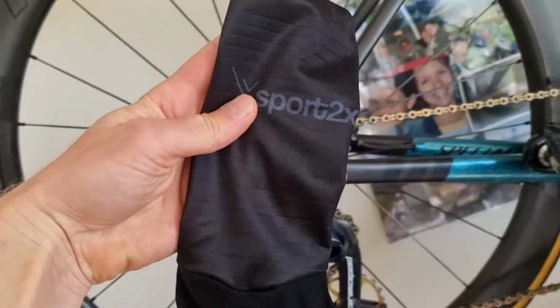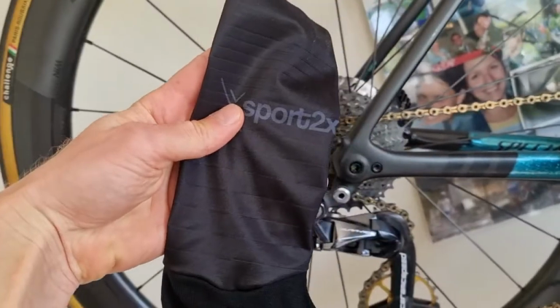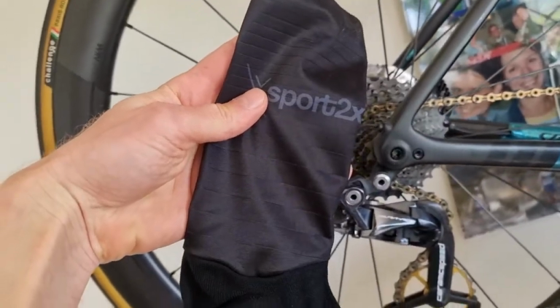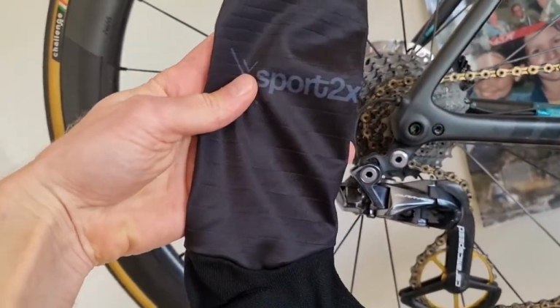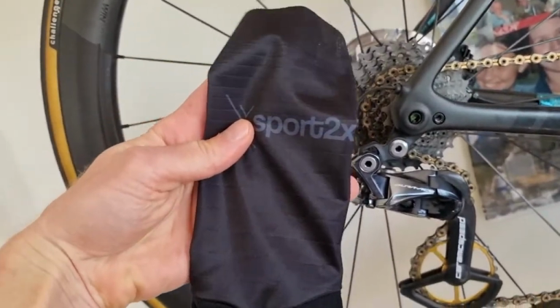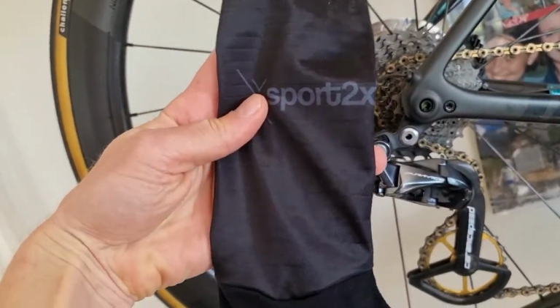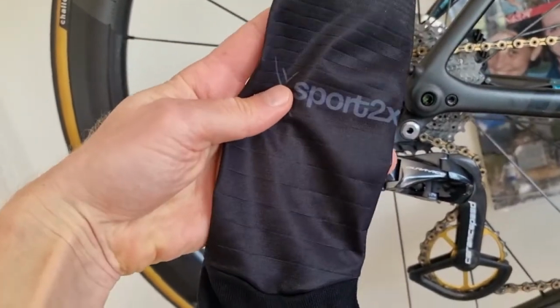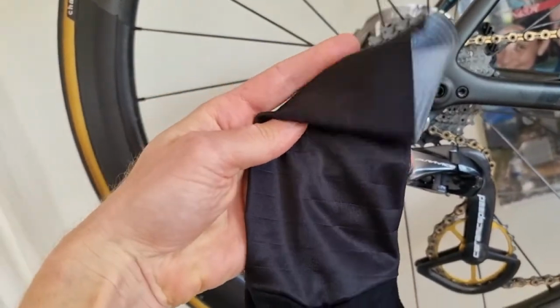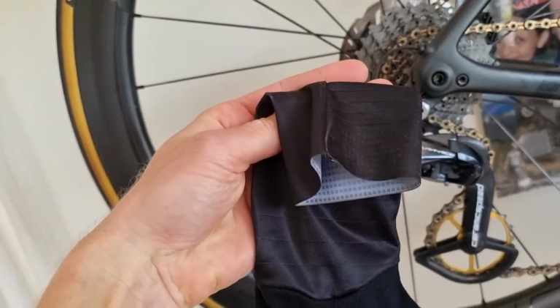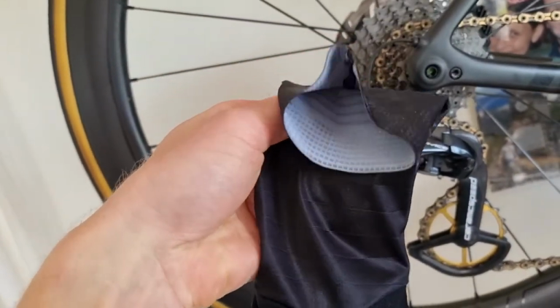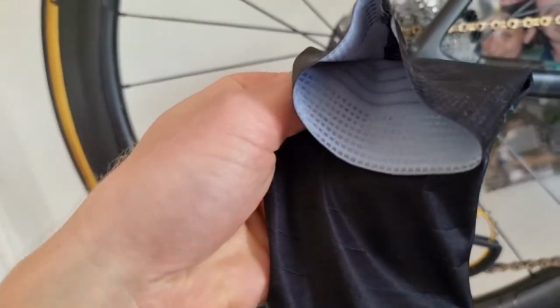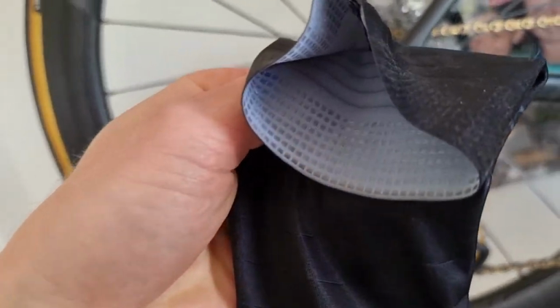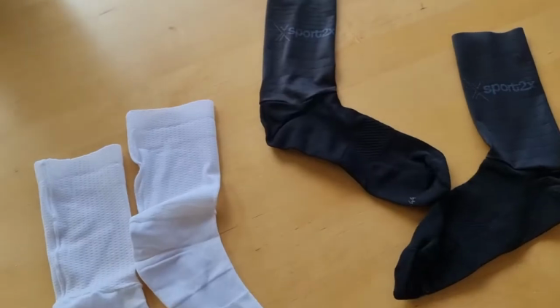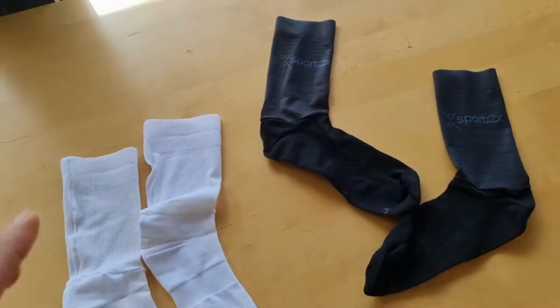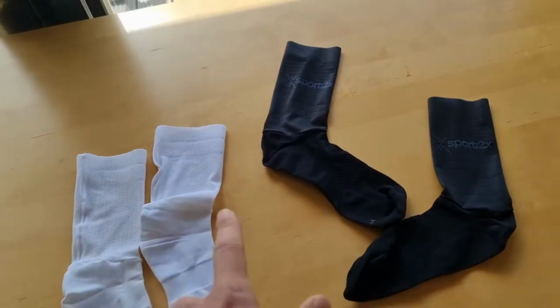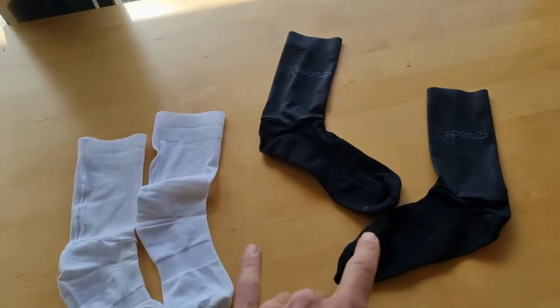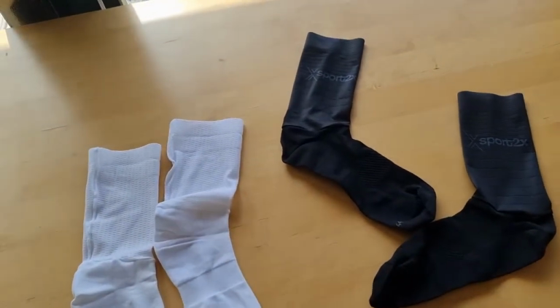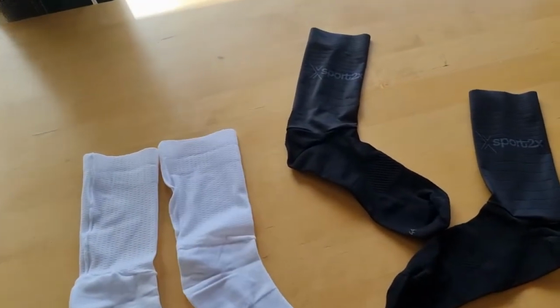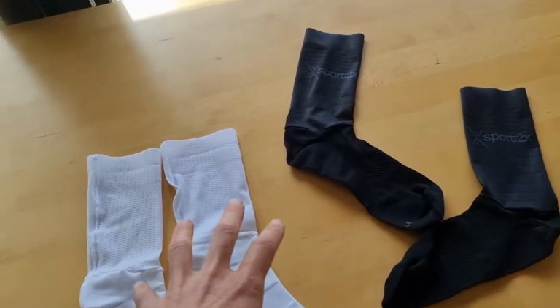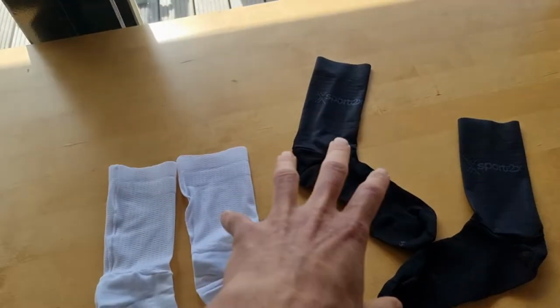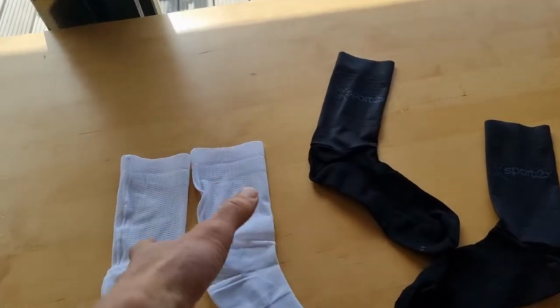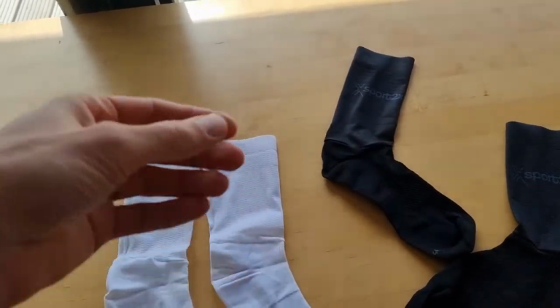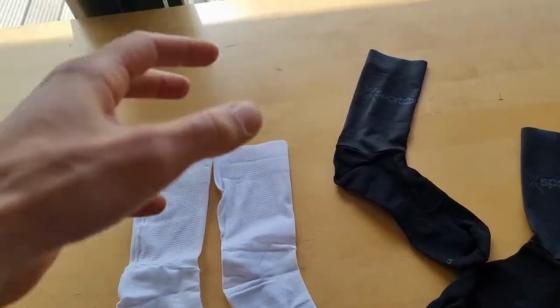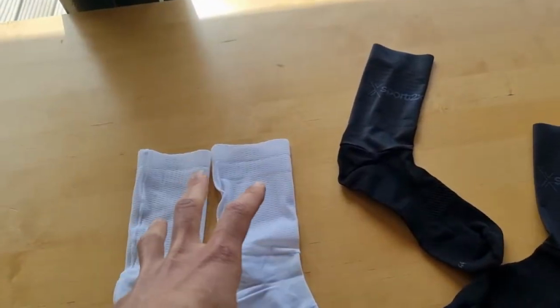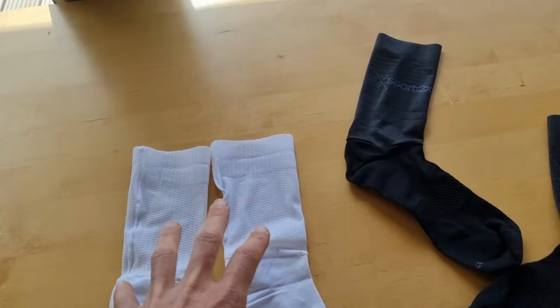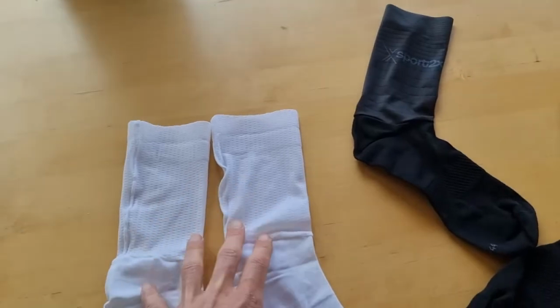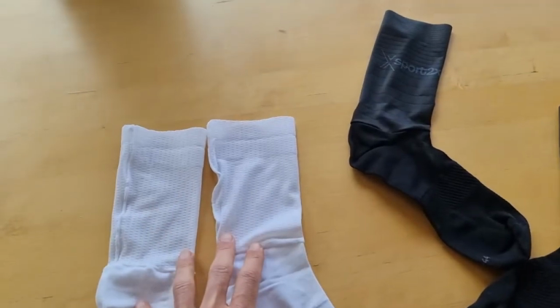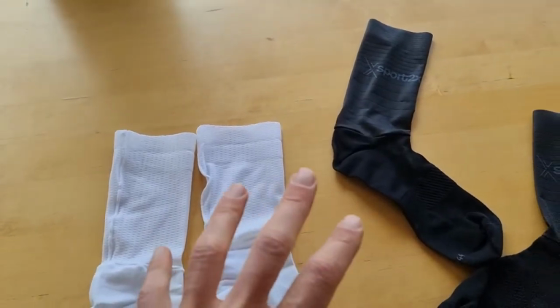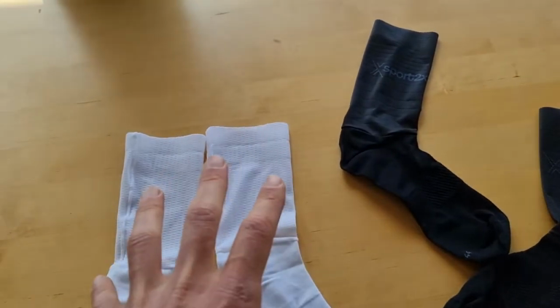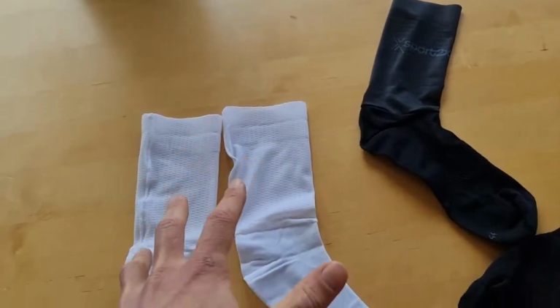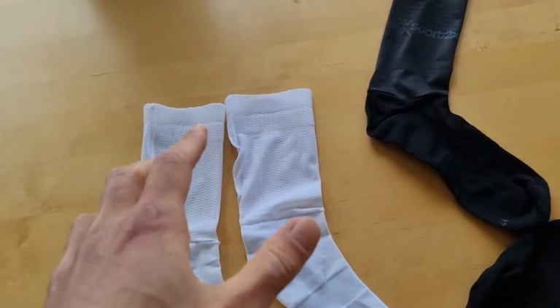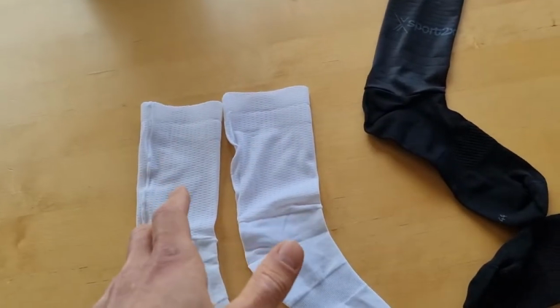So these are the Aero socks. Really nice and very thin socks. I have here two pairs, so the white ones. Lots of professional riders just want white cycling socks.